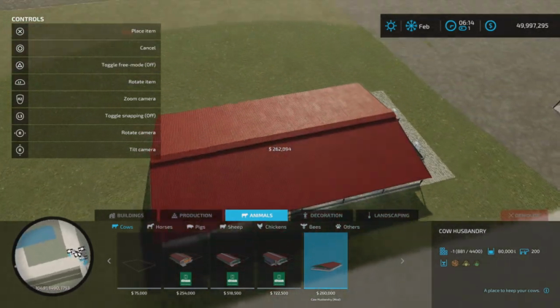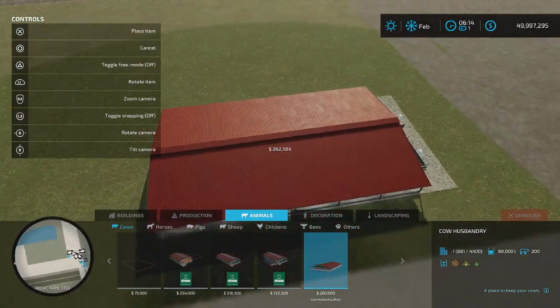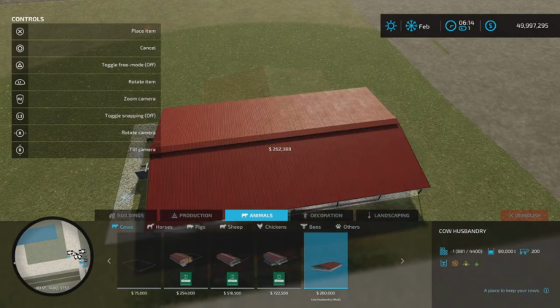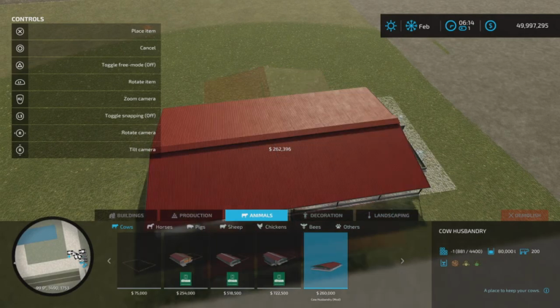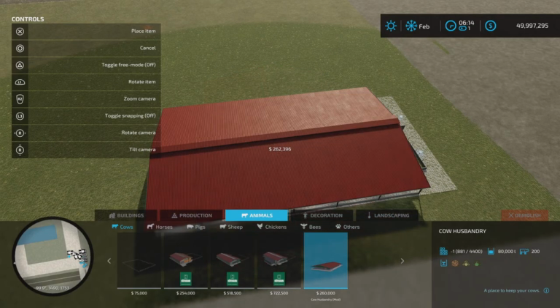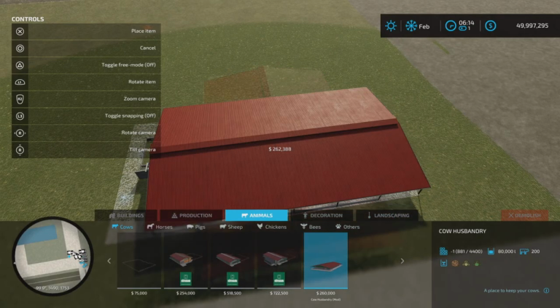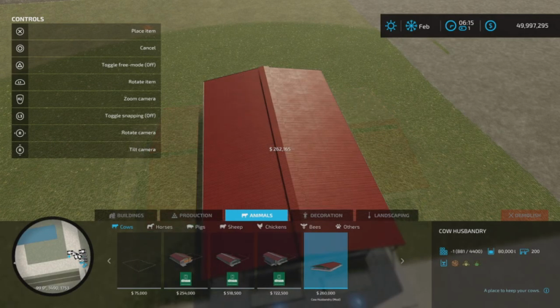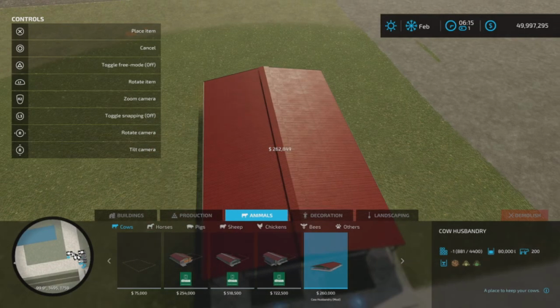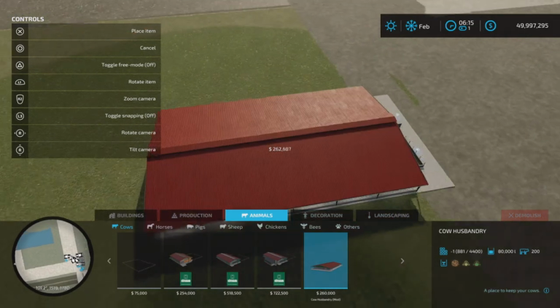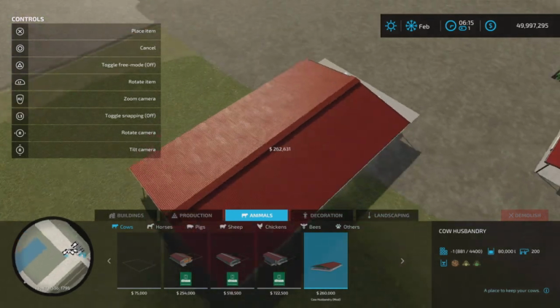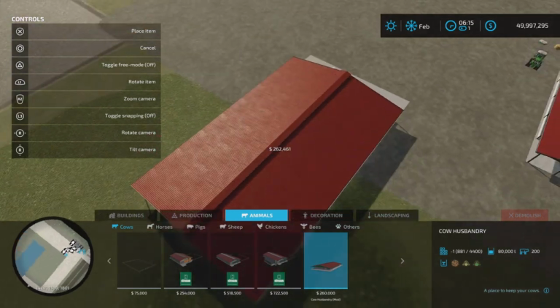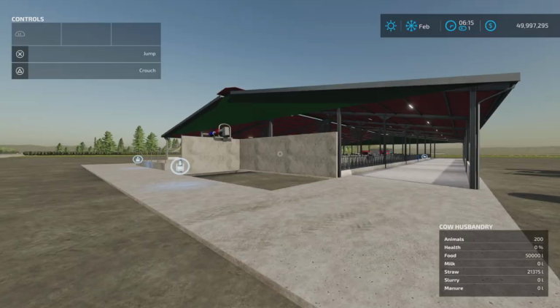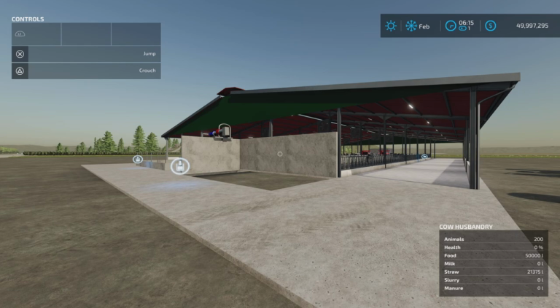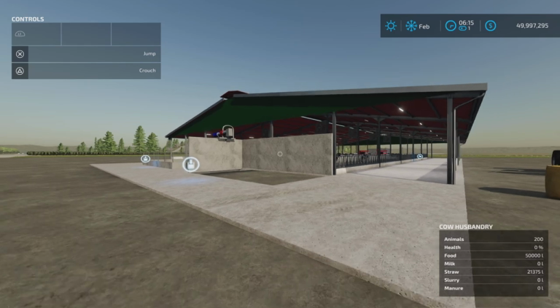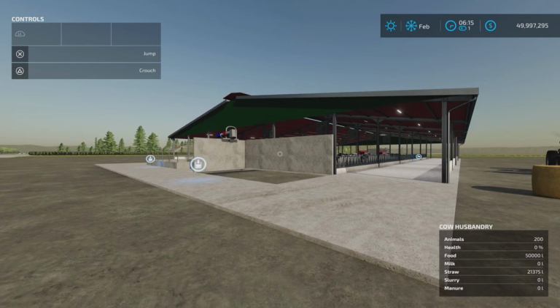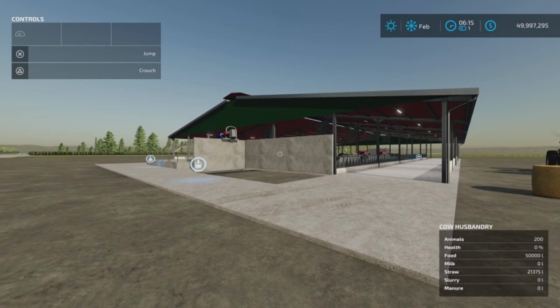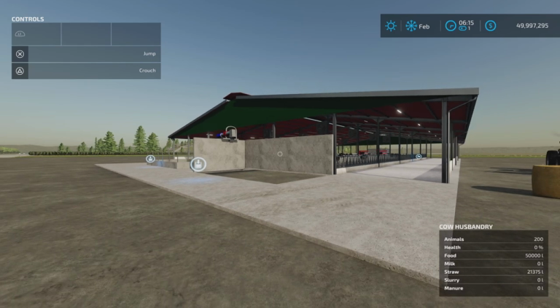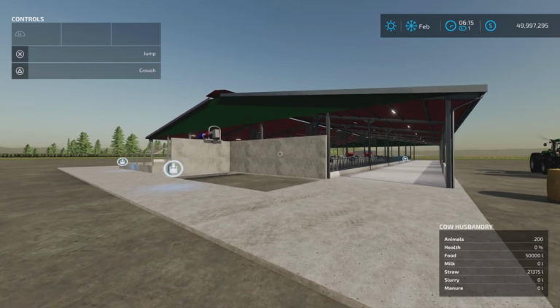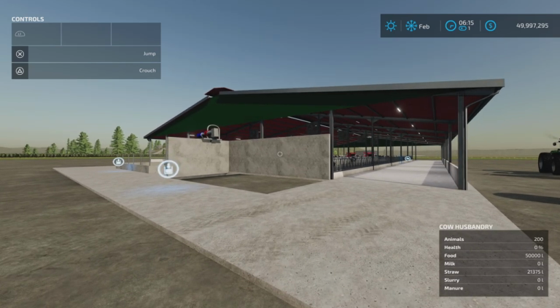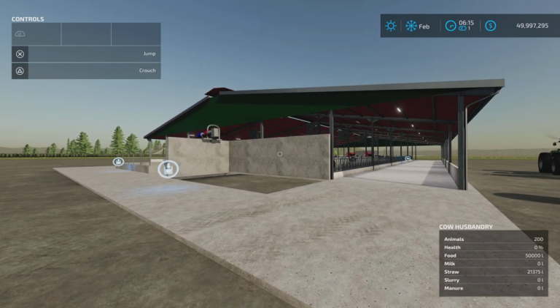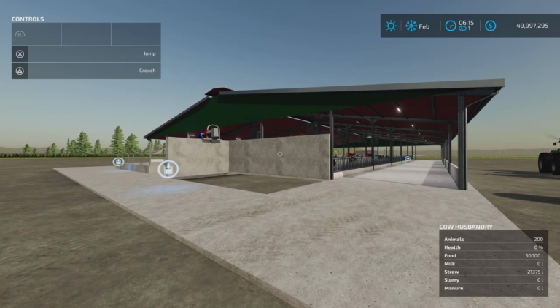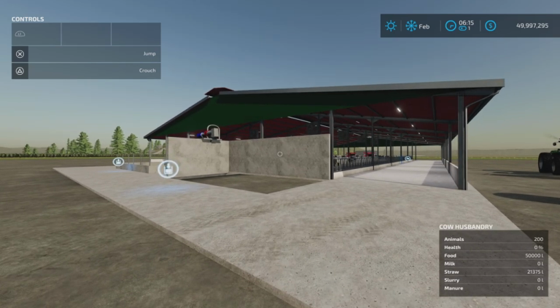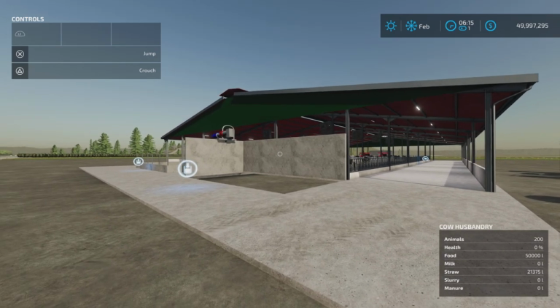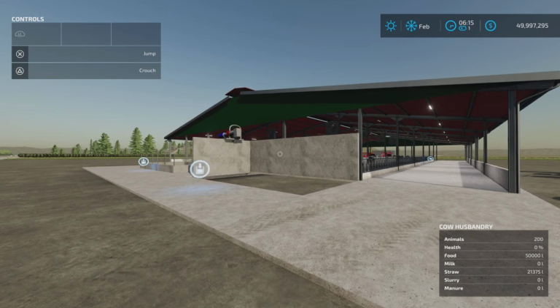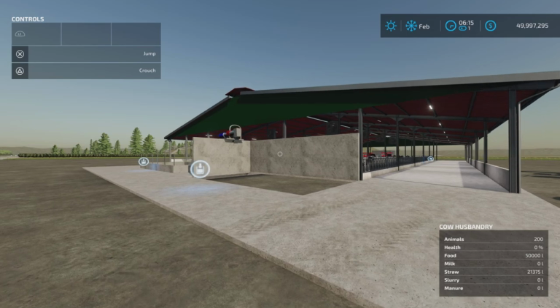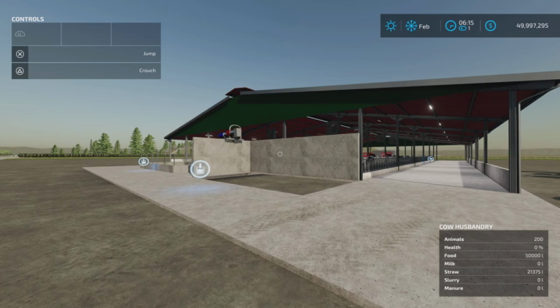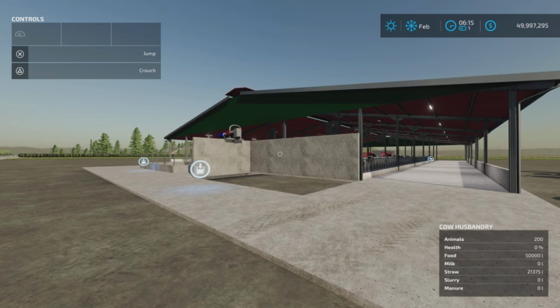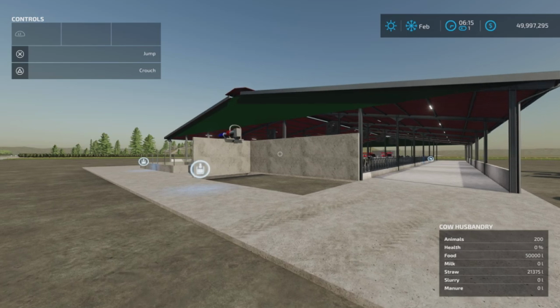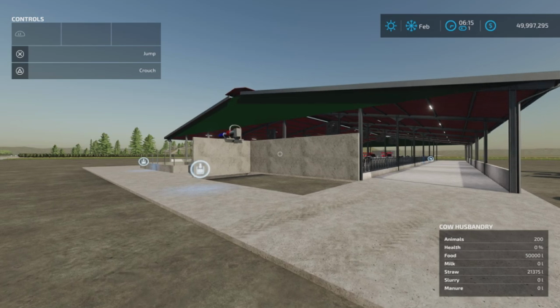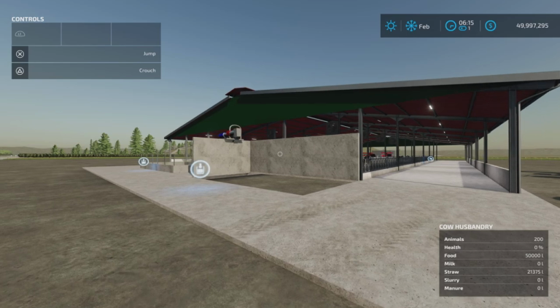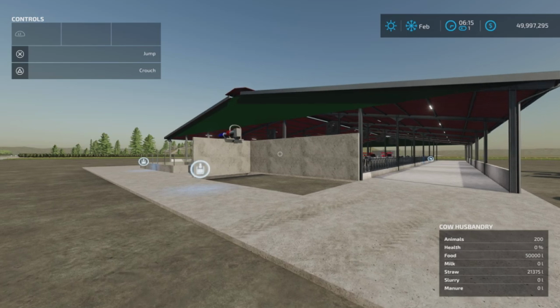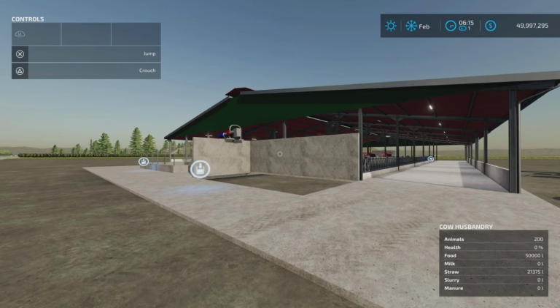So if you're looking for an odd-angle type placement, it's not going to happen with this one. Capacity is 200 cows, $260,000 to place, and maintenance is $150 per day.